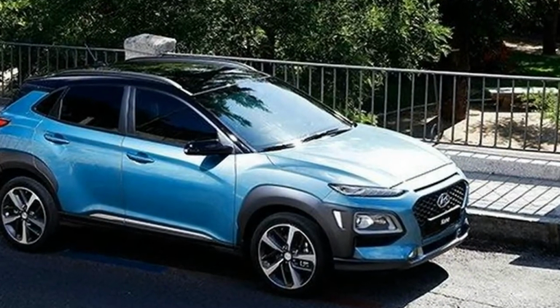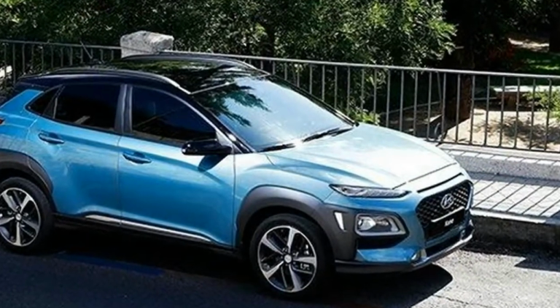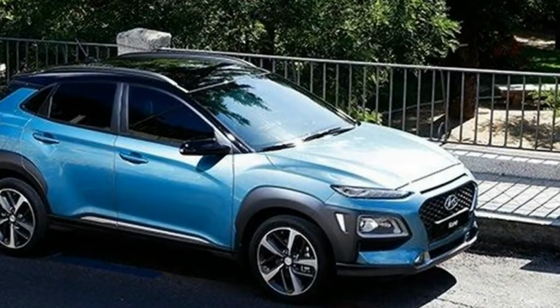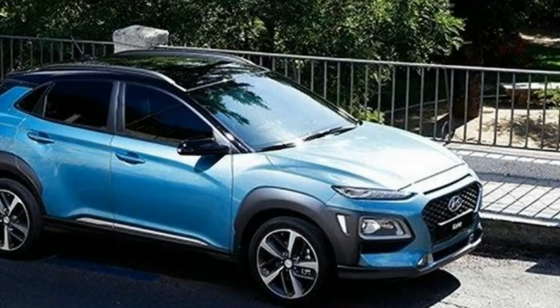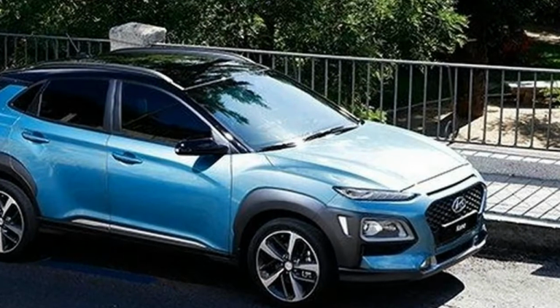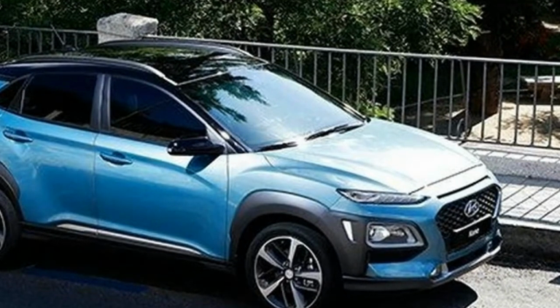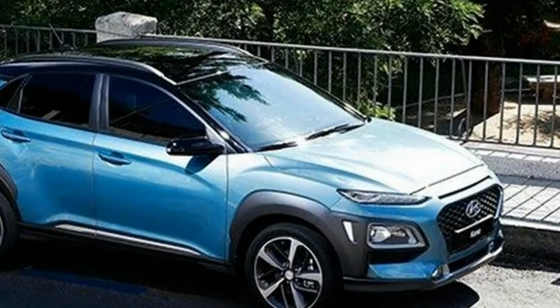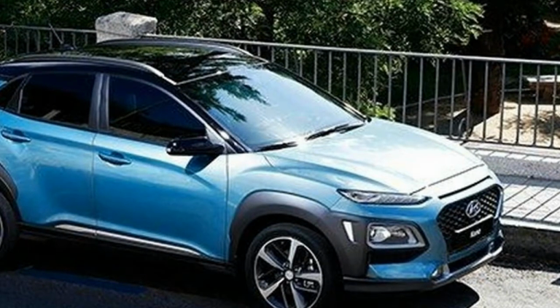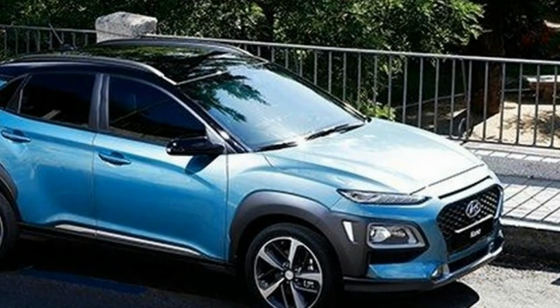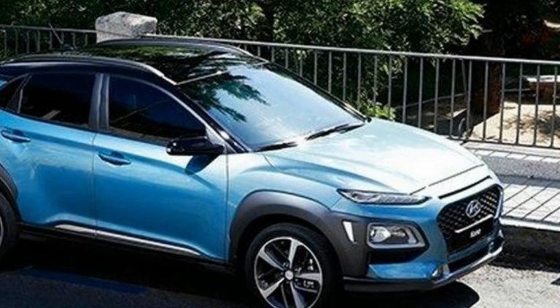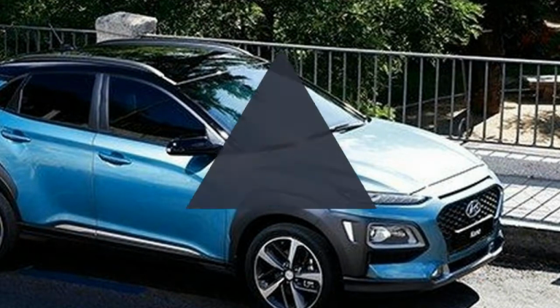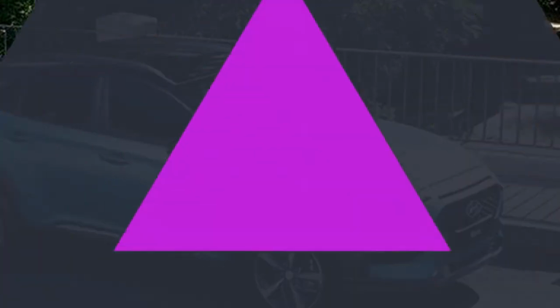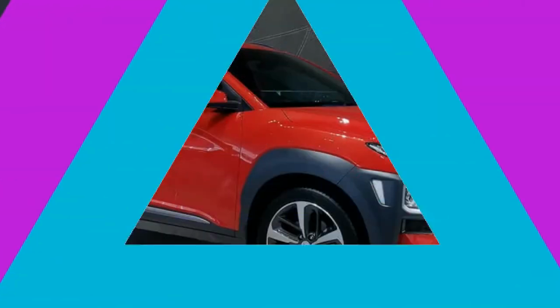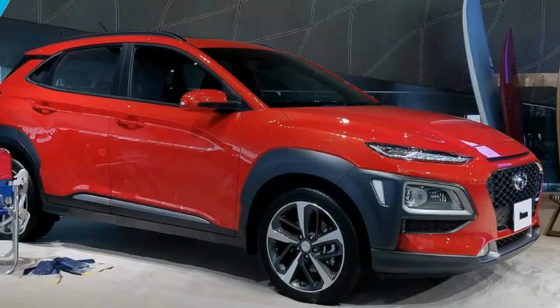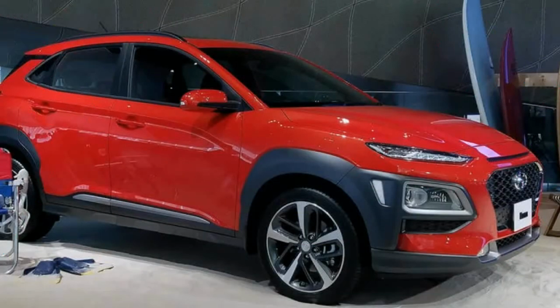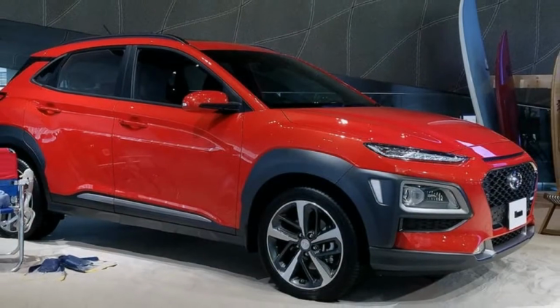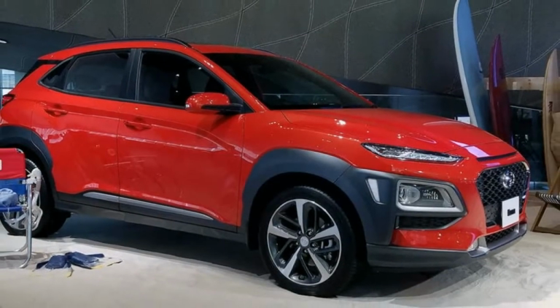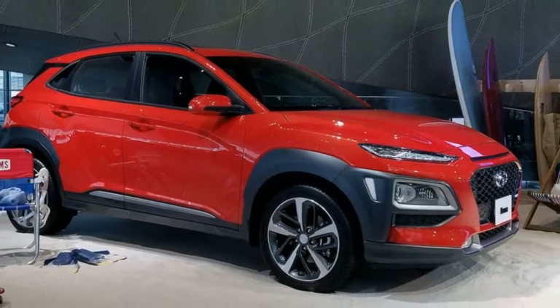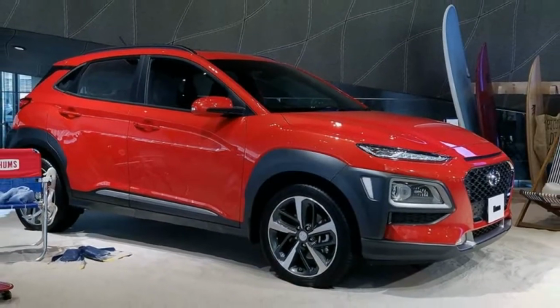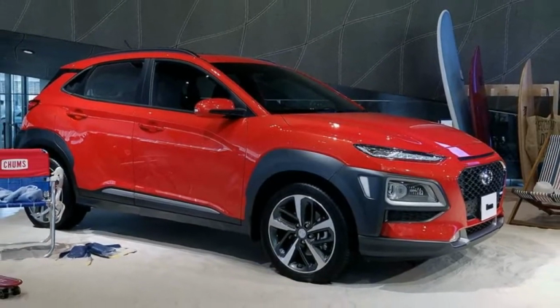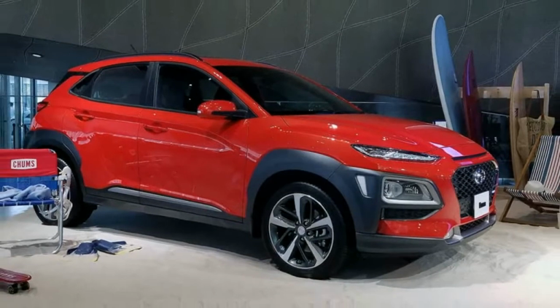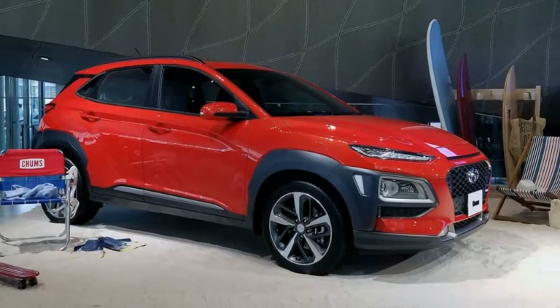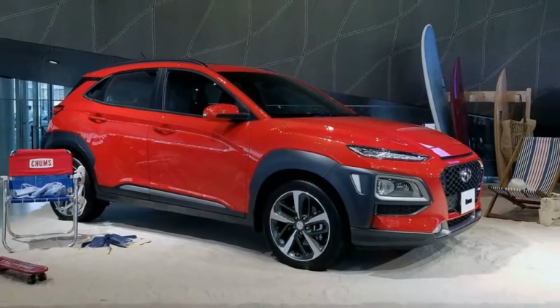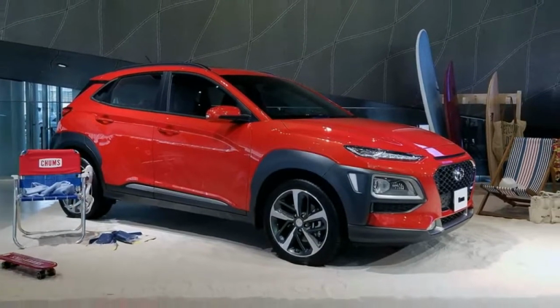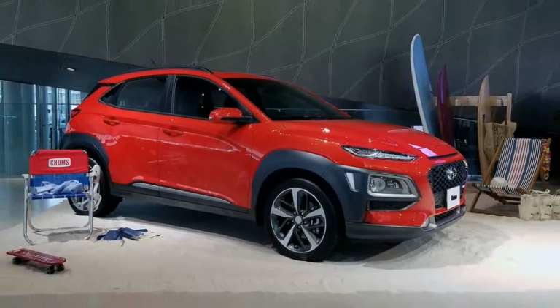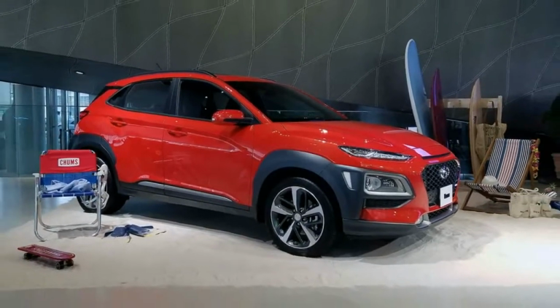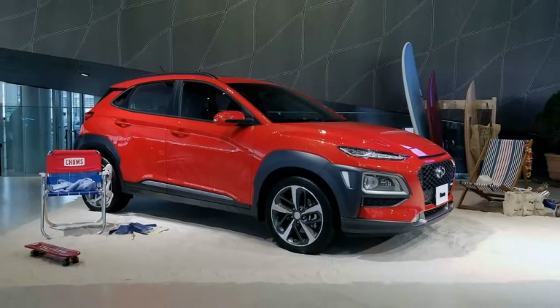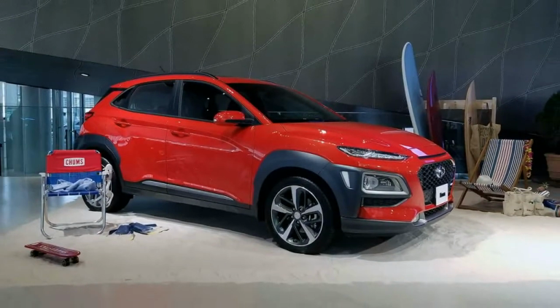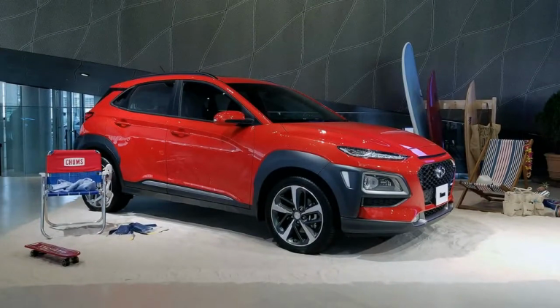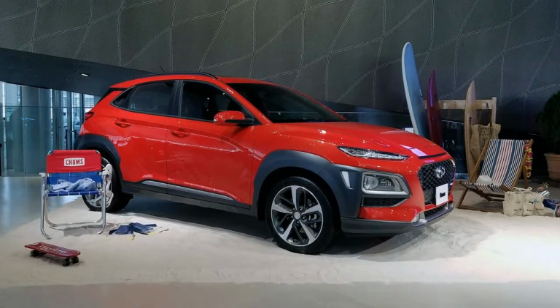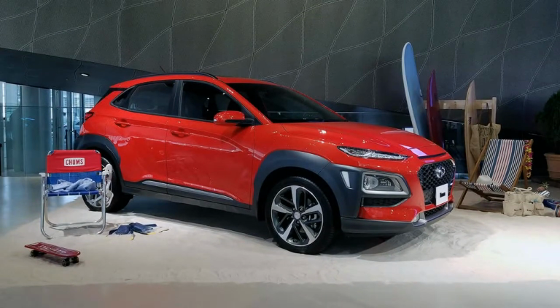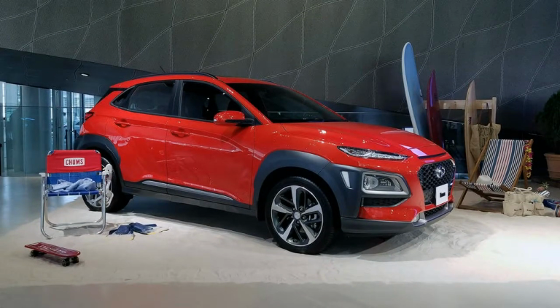Another feature that gives the Kona its identity is its body cladding, which wraps around the headlights up front and the reversing lights in the rear, which add another layer of oddness to the mix.